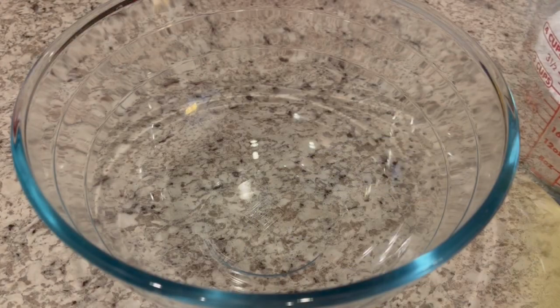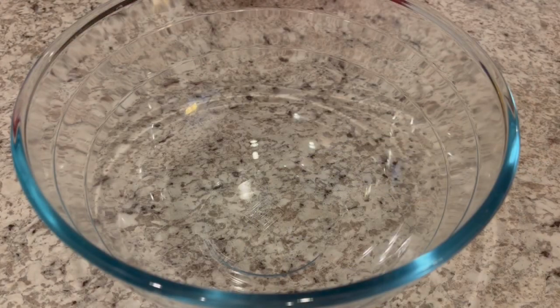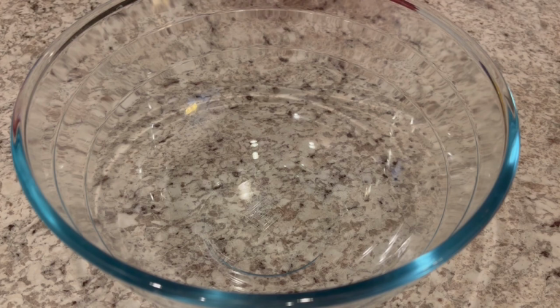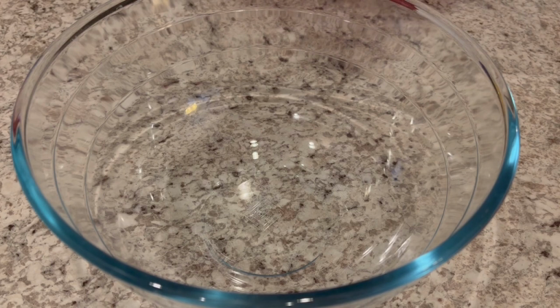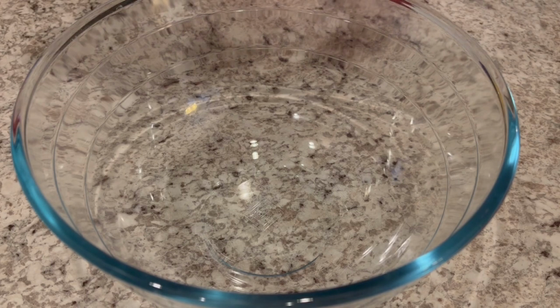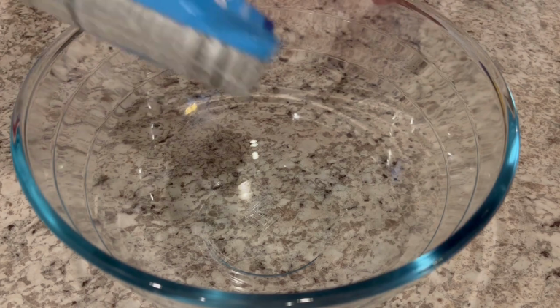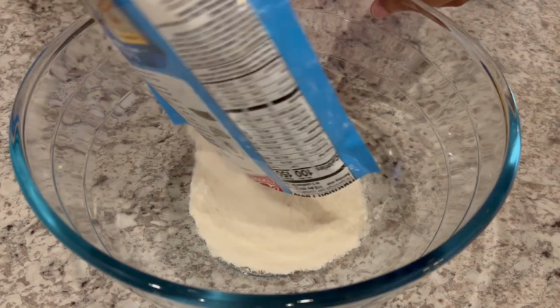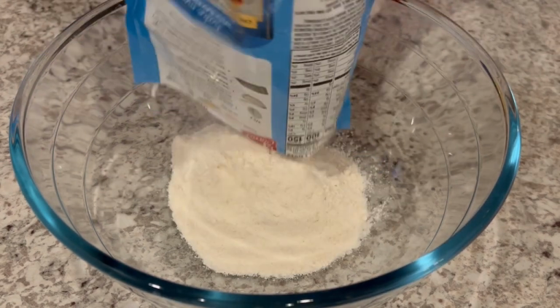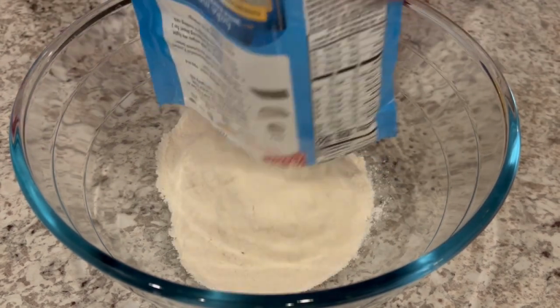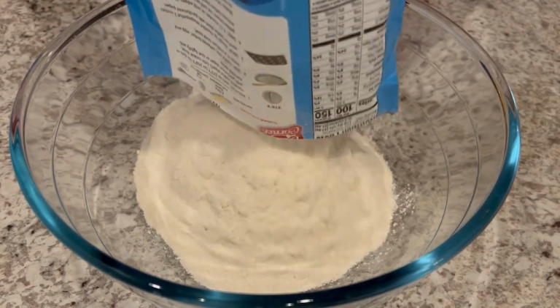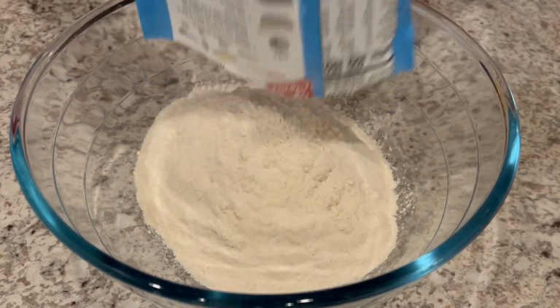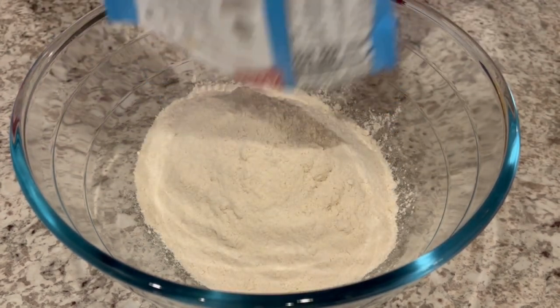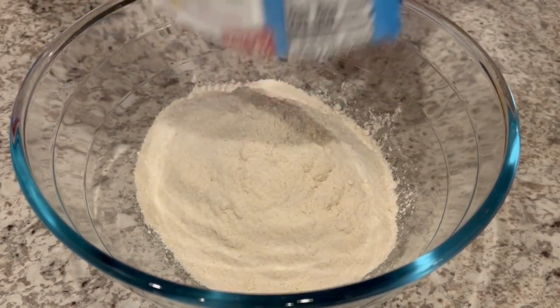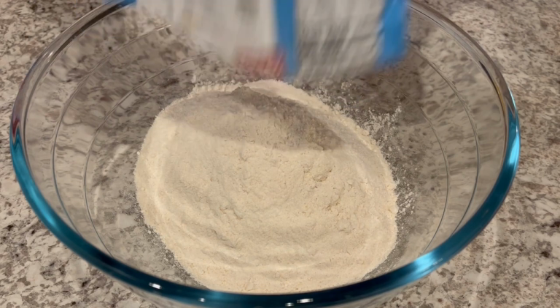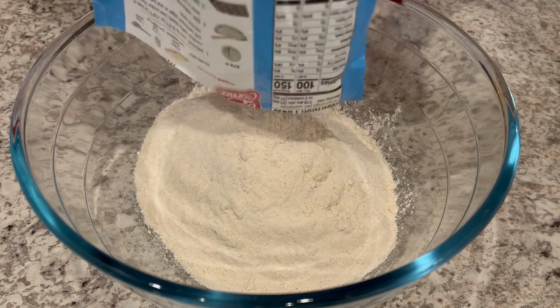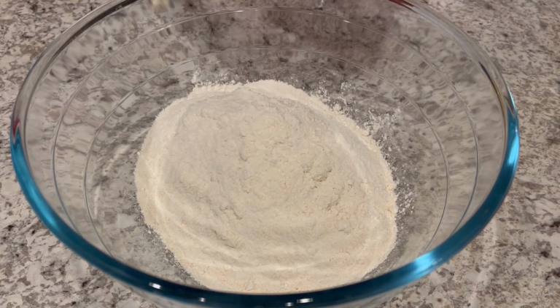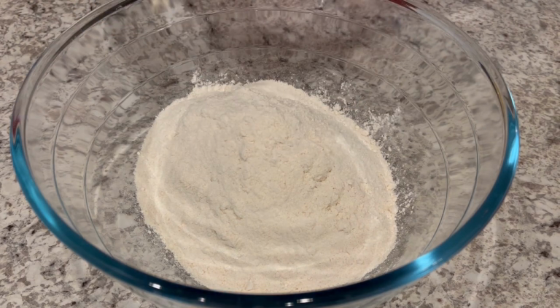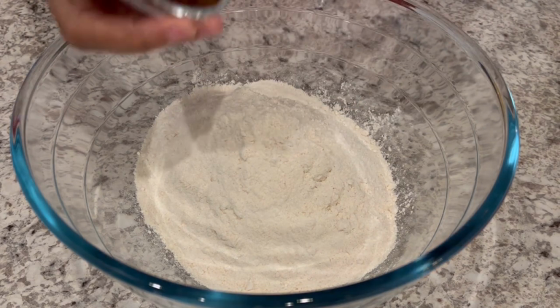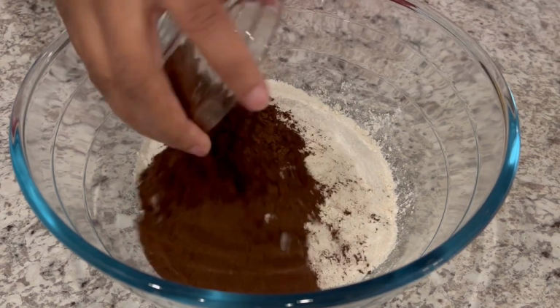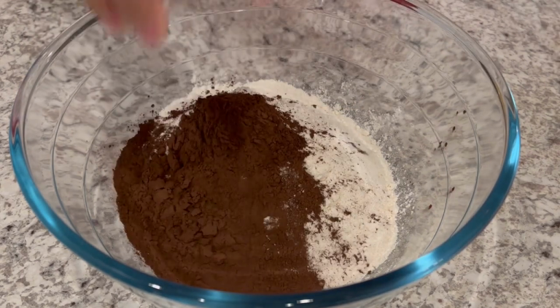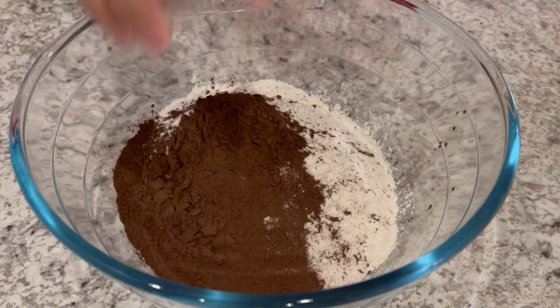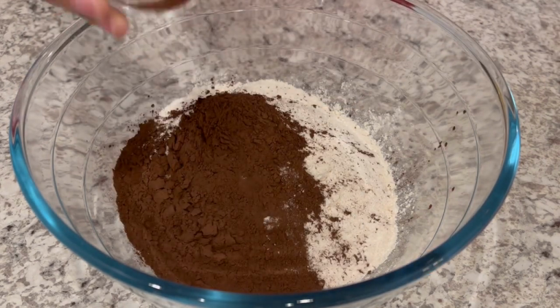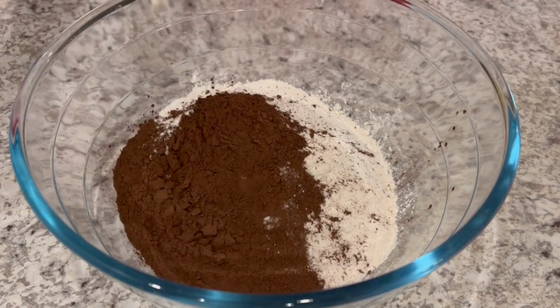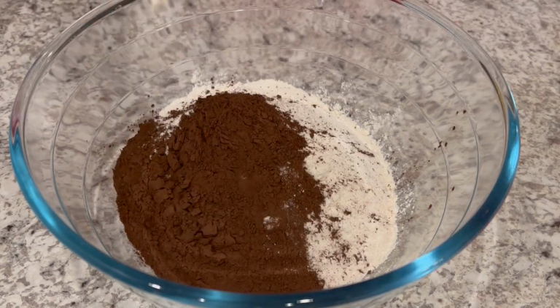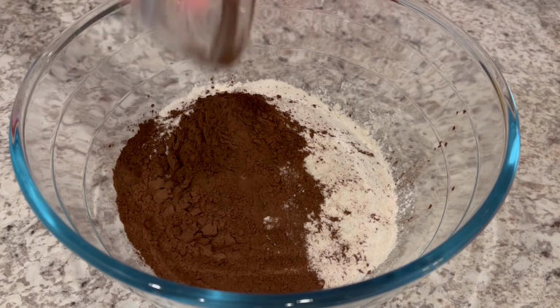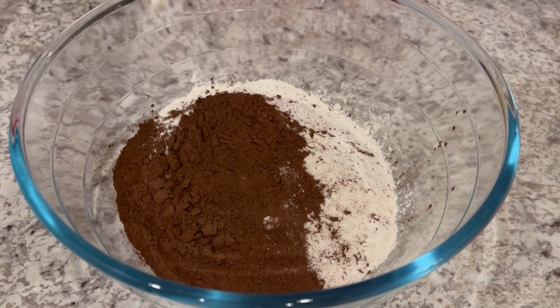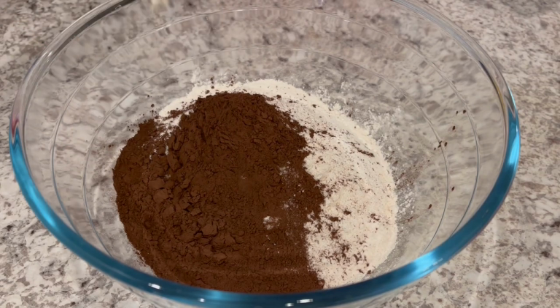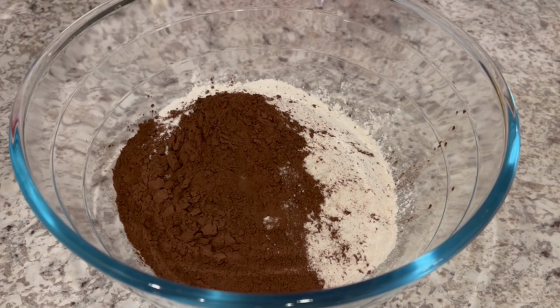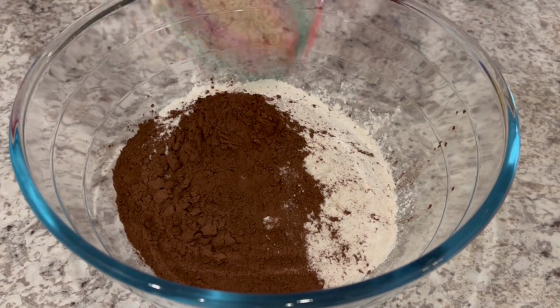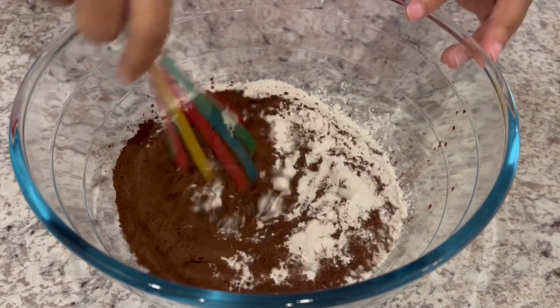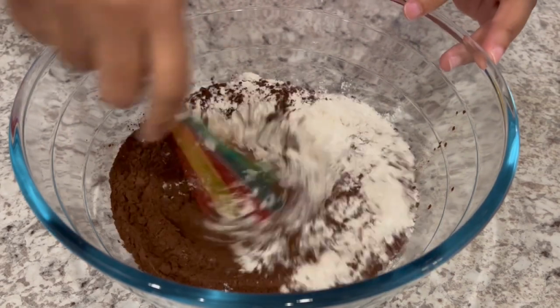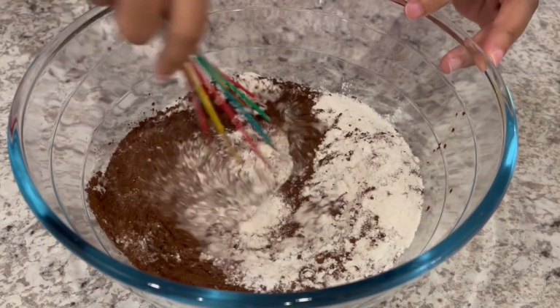We're going to start off by combining our sugar cookie mix and our unsweetened cocoa, and I'm just going to whisk this together until it's all combined.